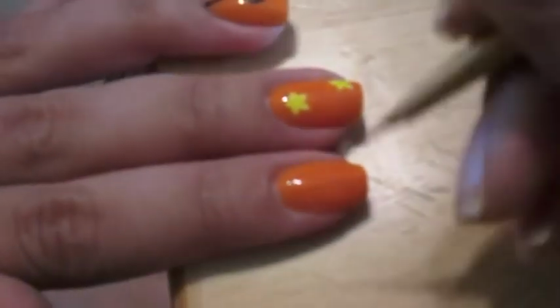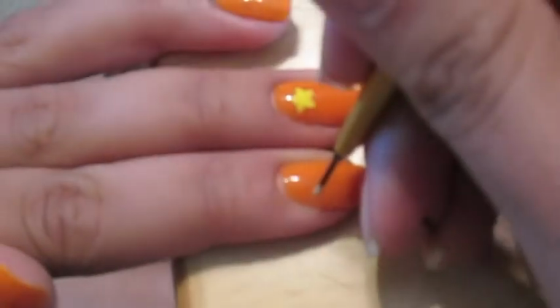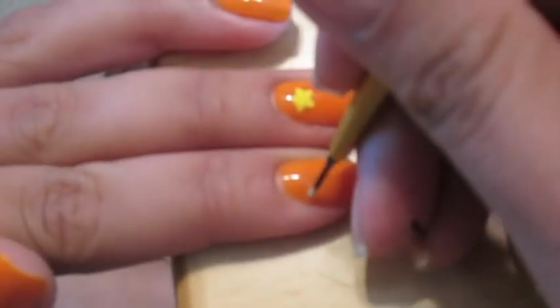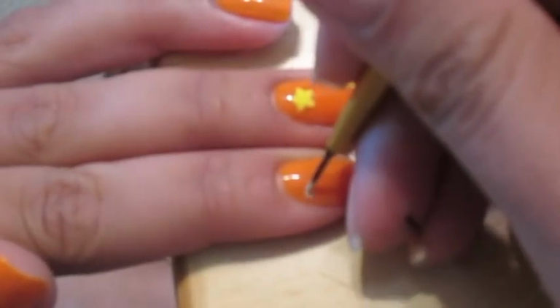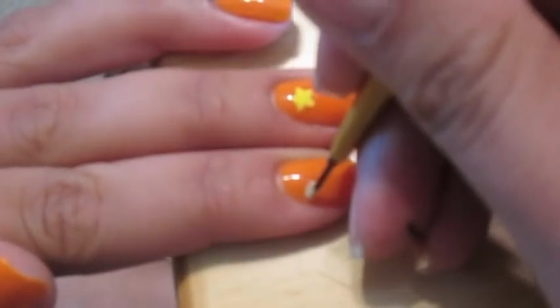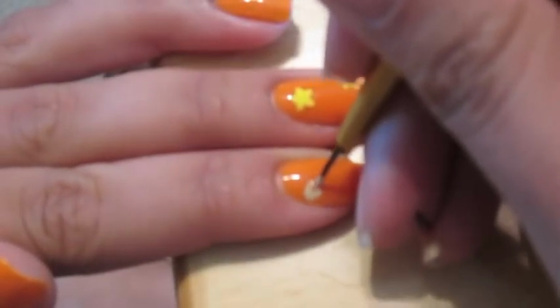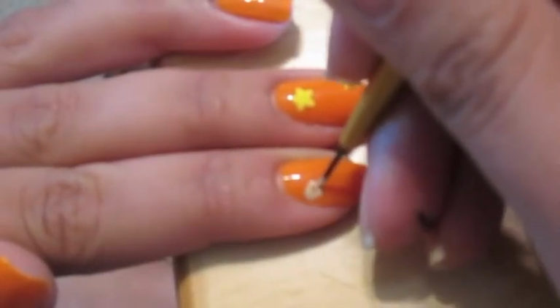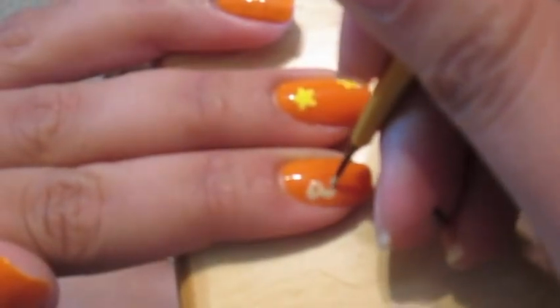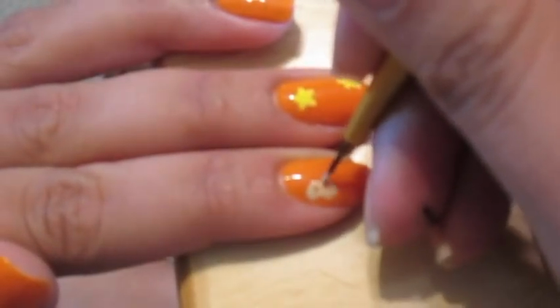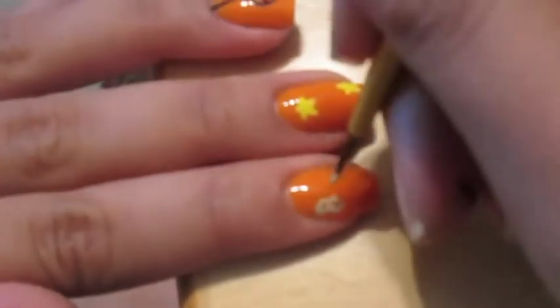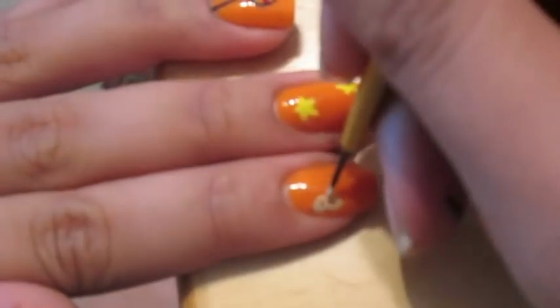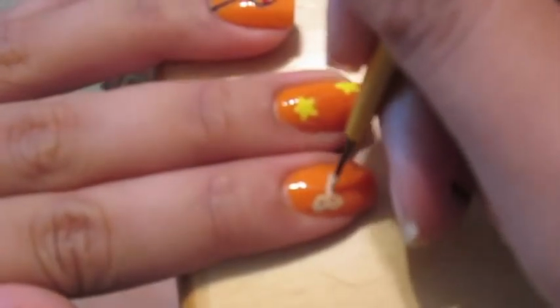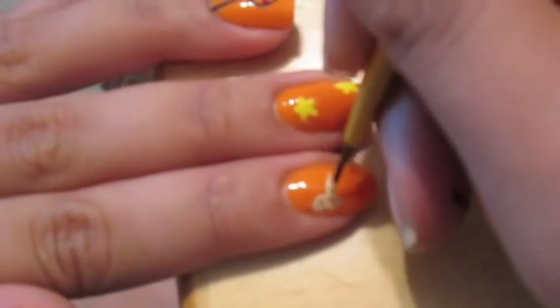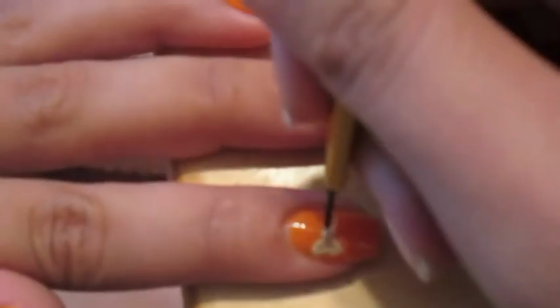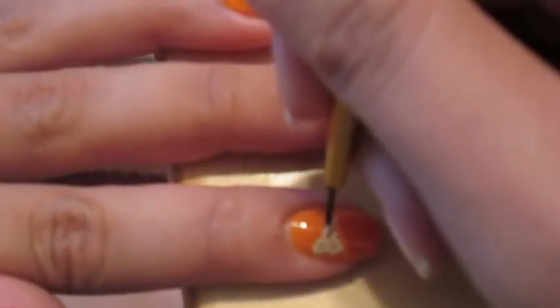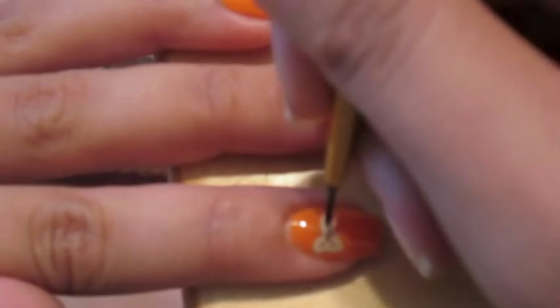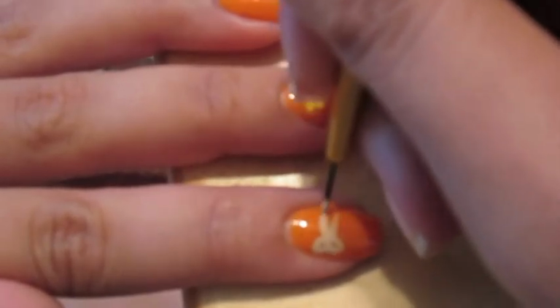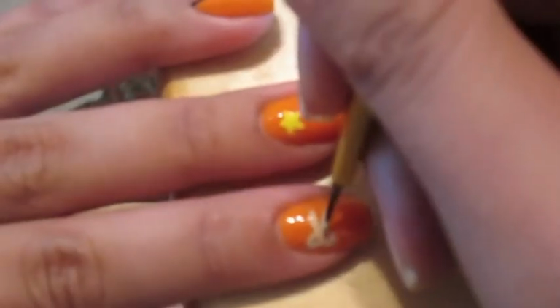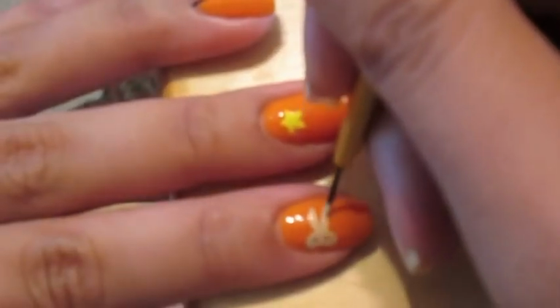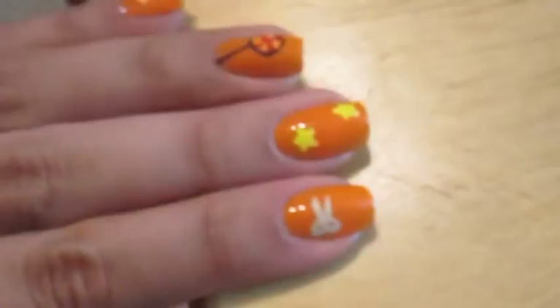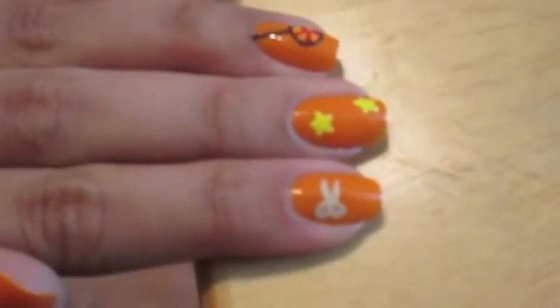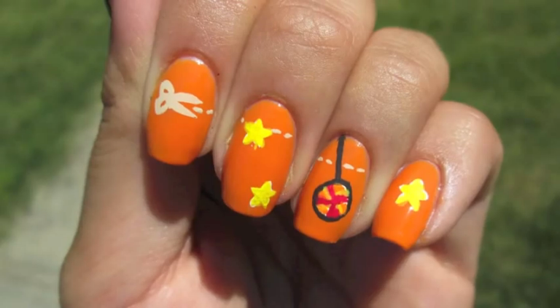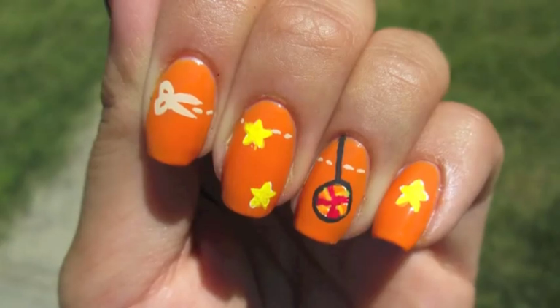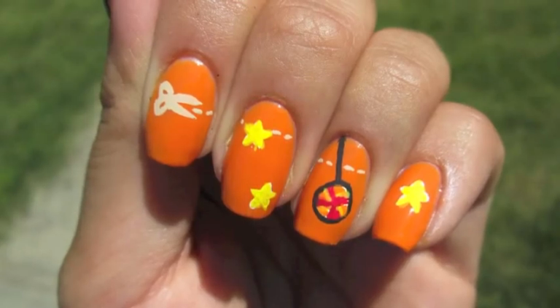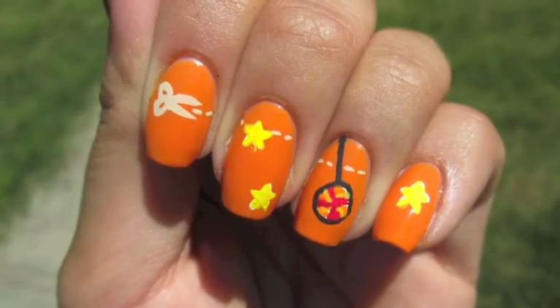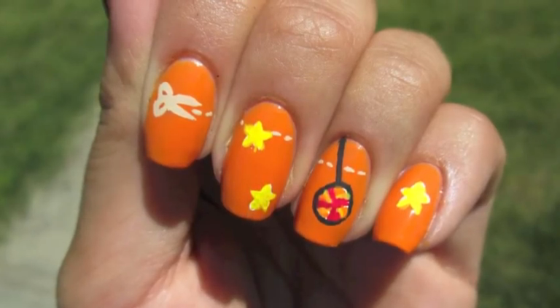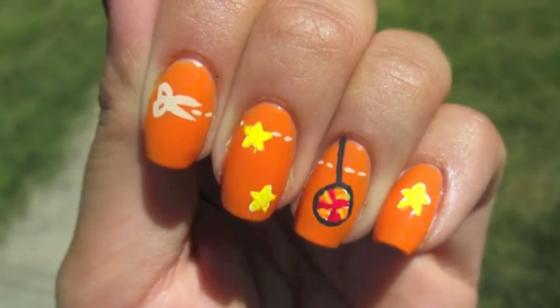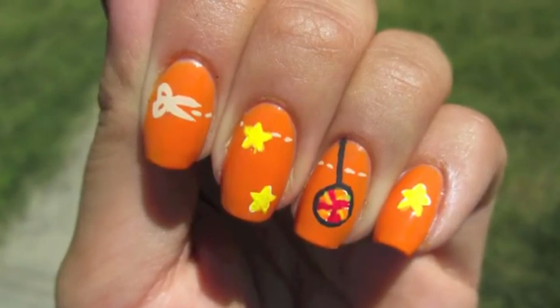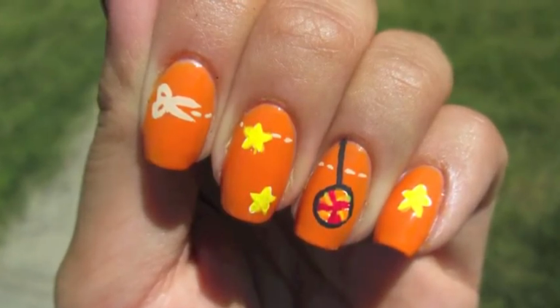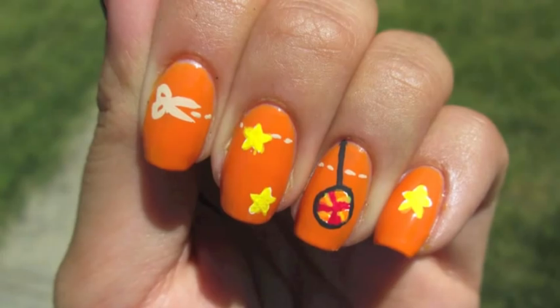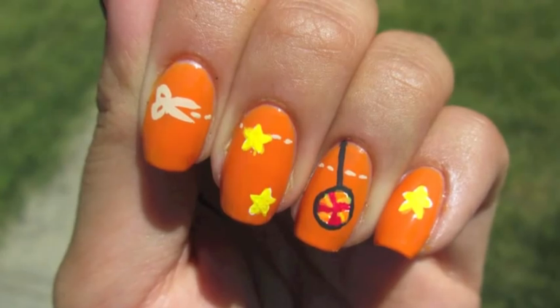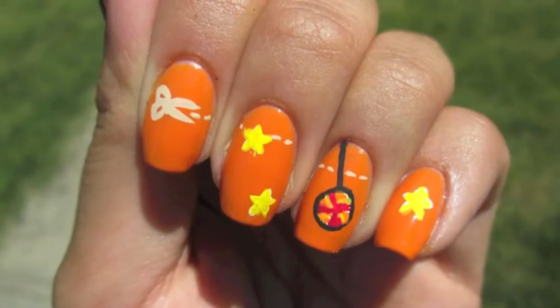If you look at the icon for the app or any of the images you see on Google, you do see a scissor cutting across the line to cut the candy rope. And that's what I did here in a tan acrylic paint.